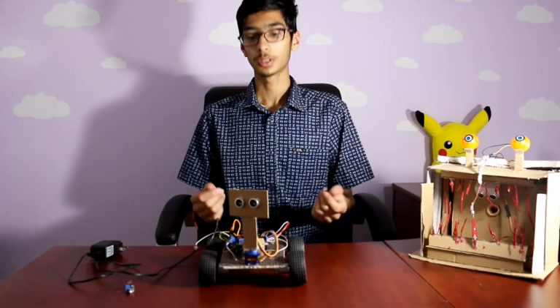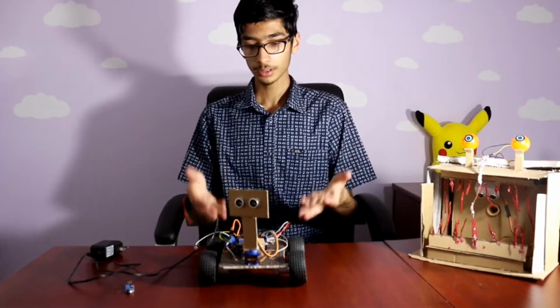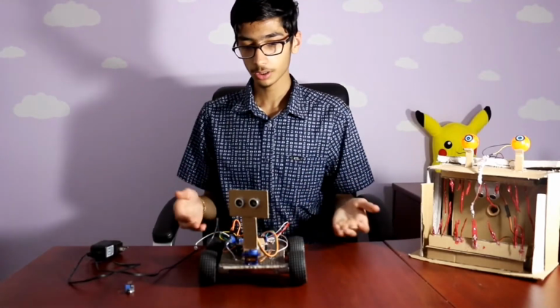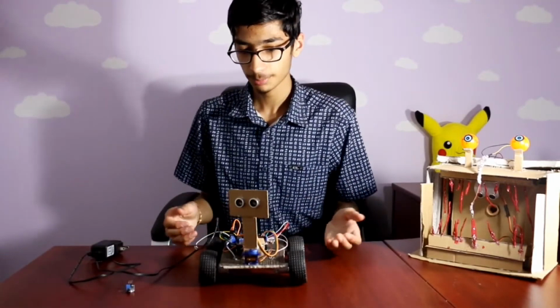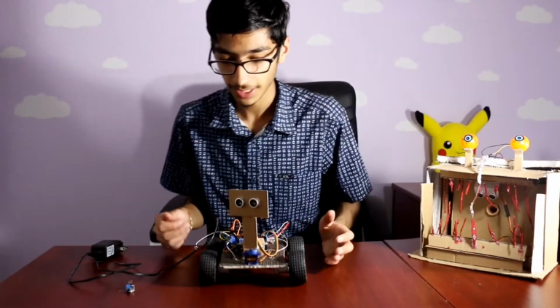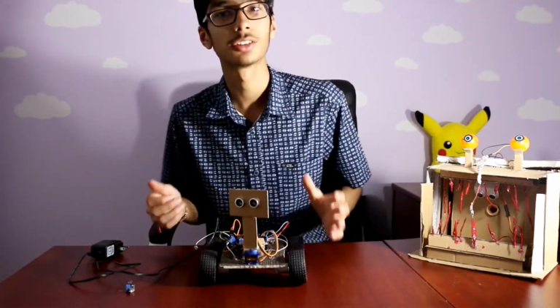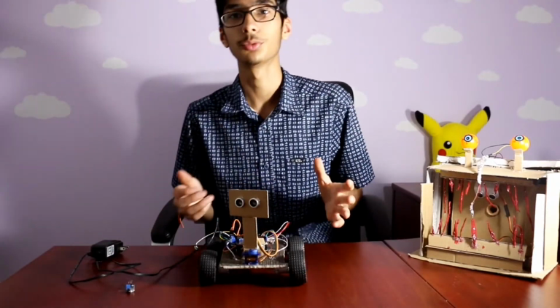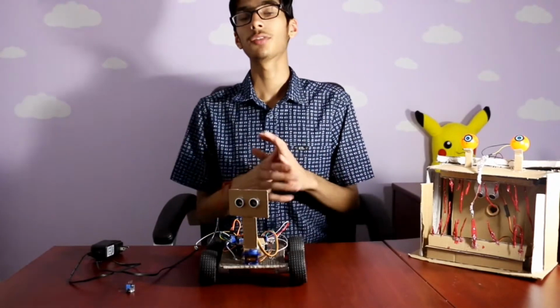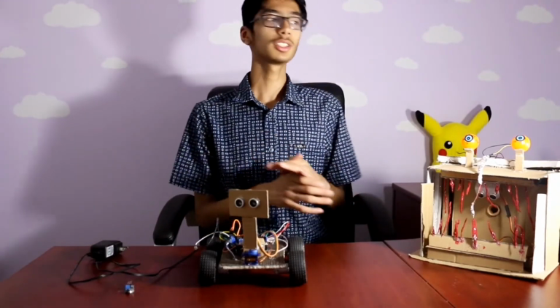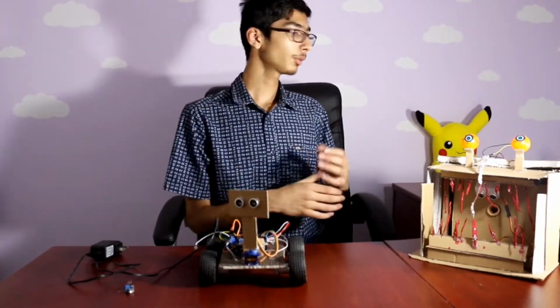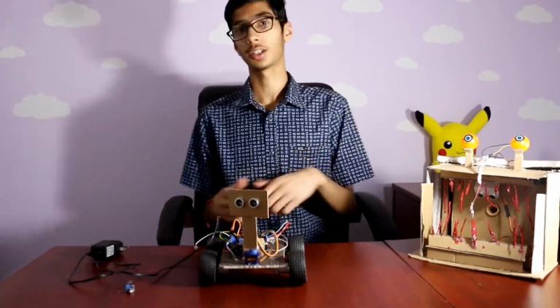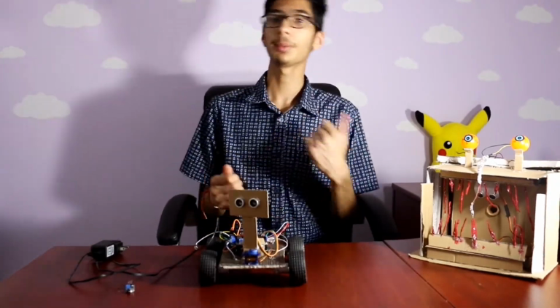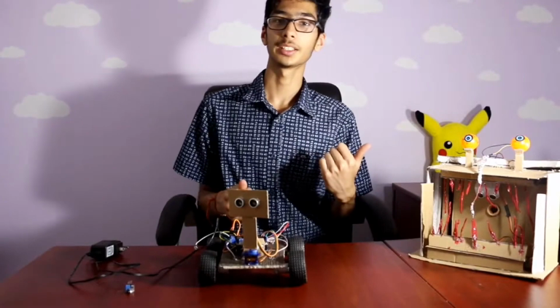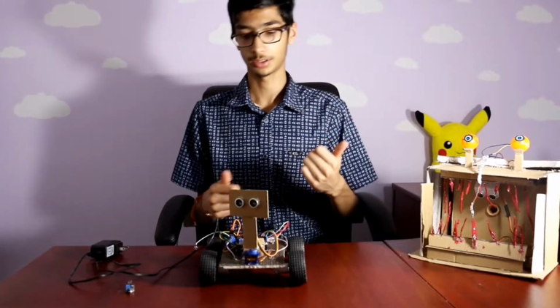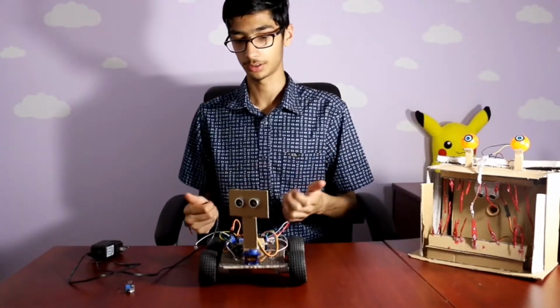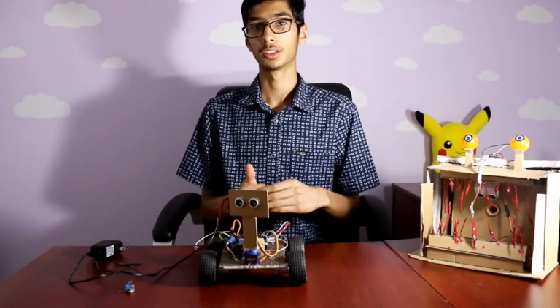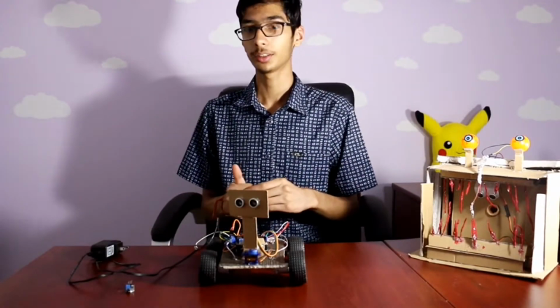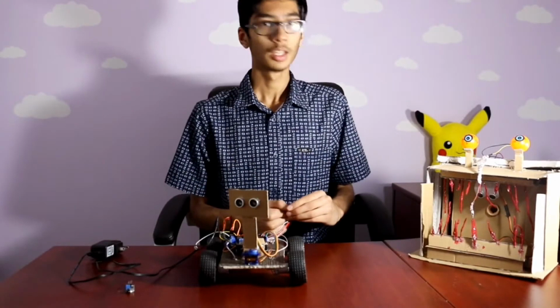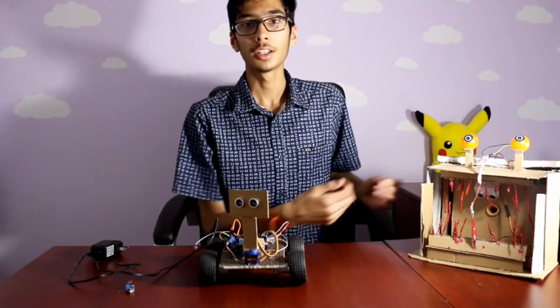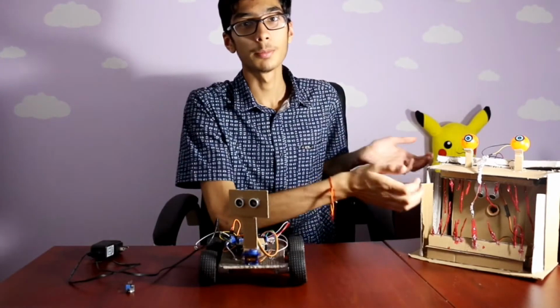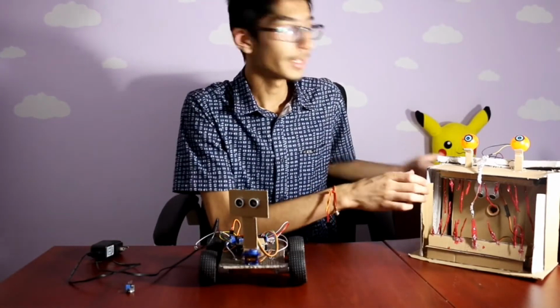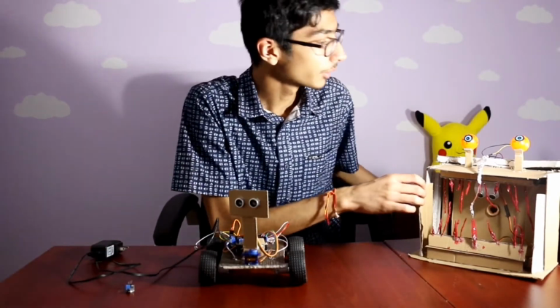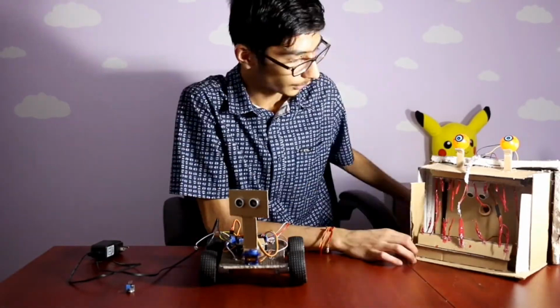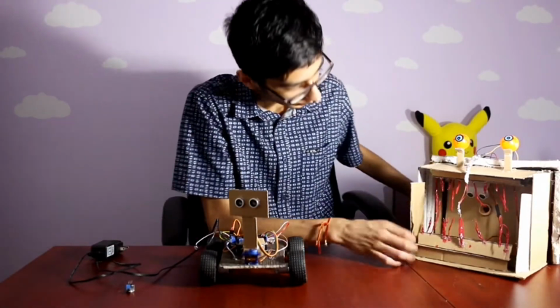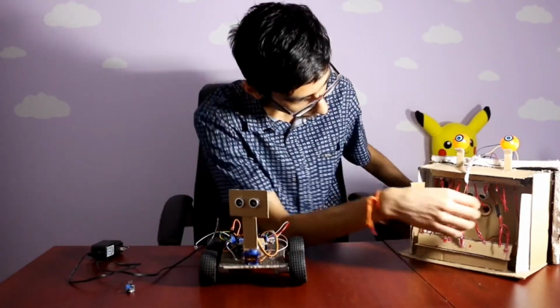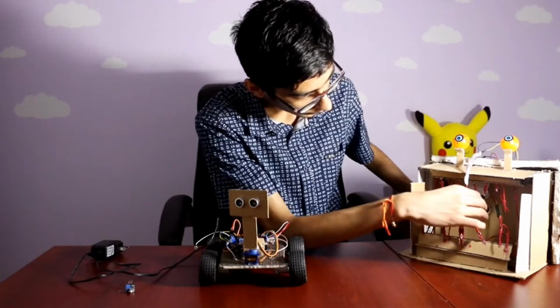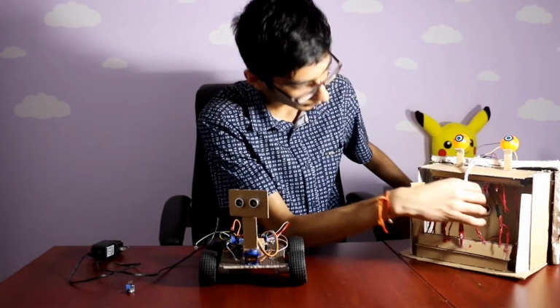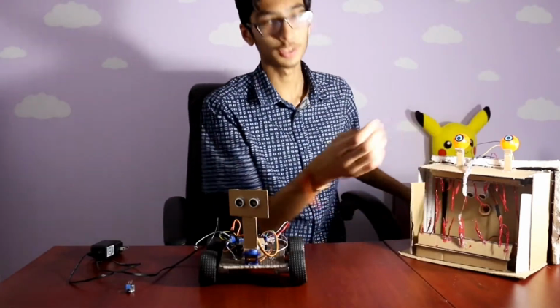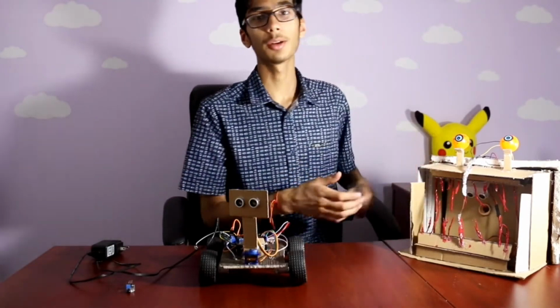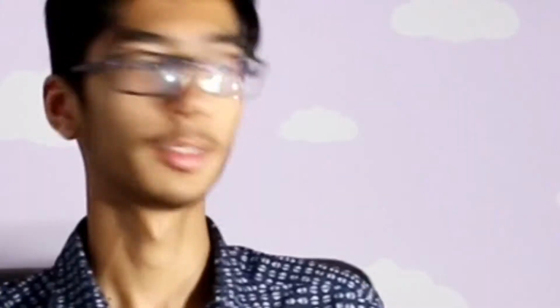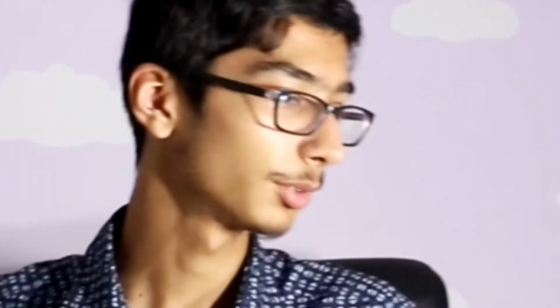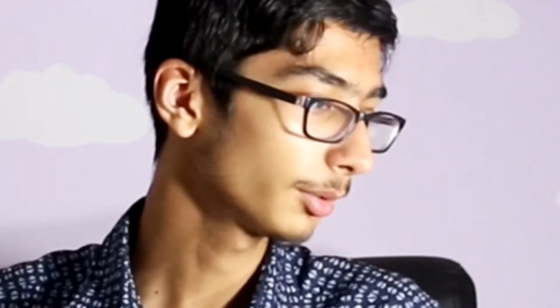Here's a car that I made that actually moves. If you haven't seen the preview of it on the website, you can see it right here. And here's a big monster — when you put your hand over here, it closes its mouth, which is pretty cool.